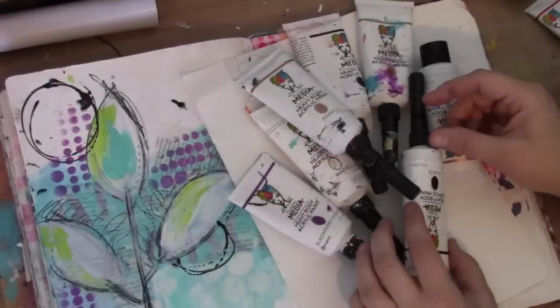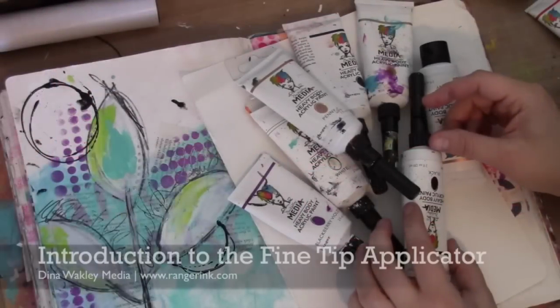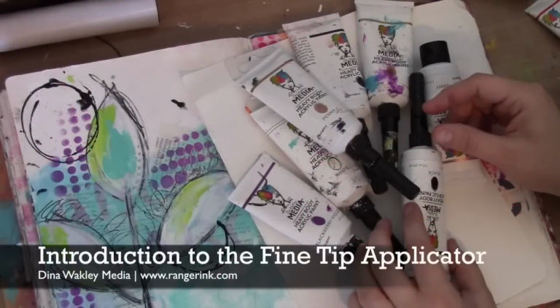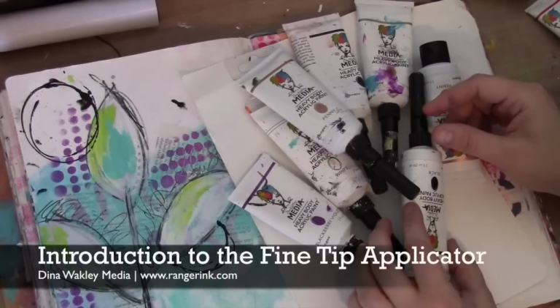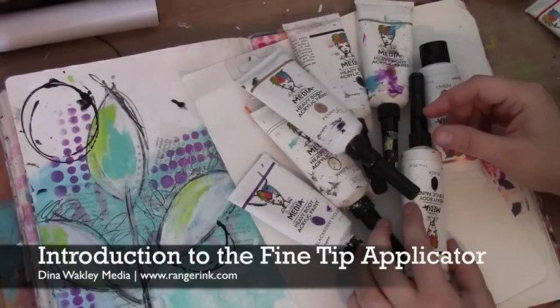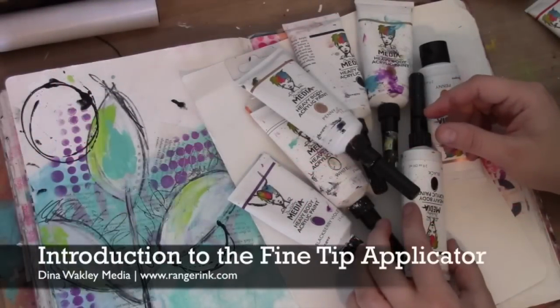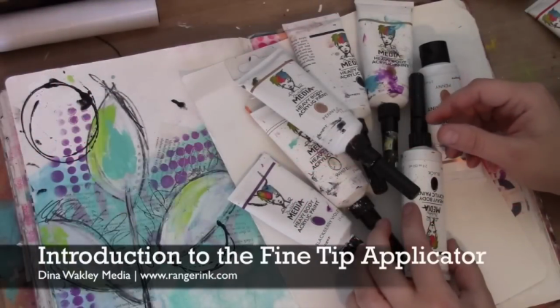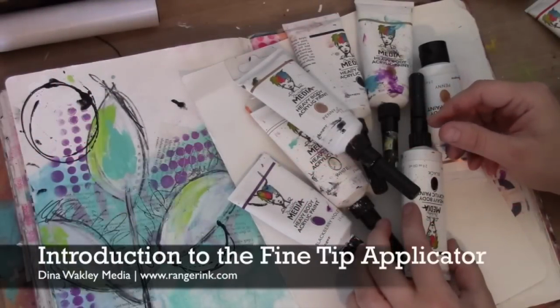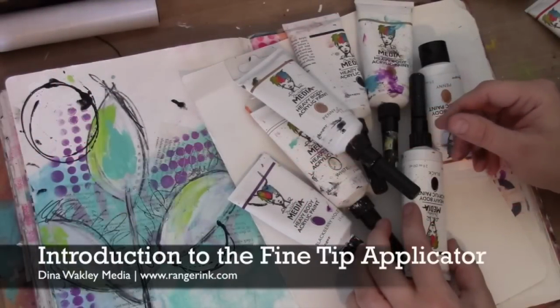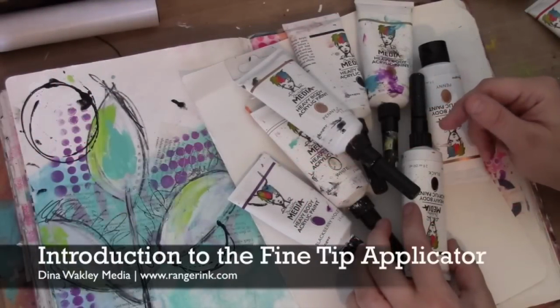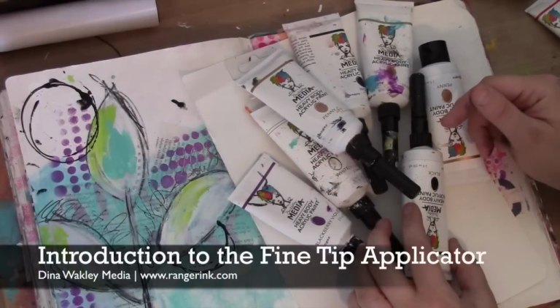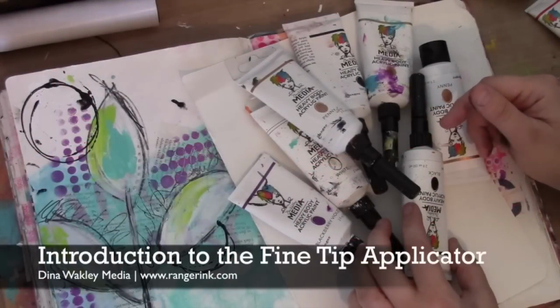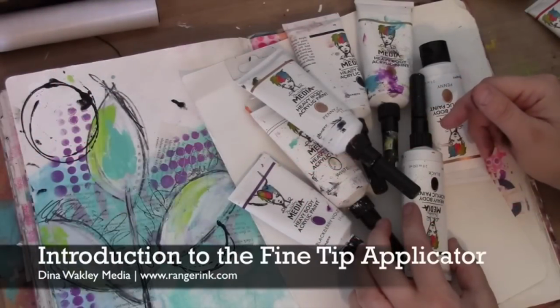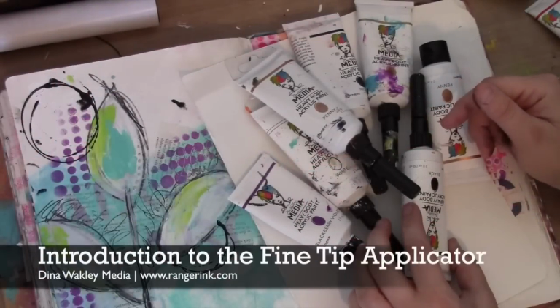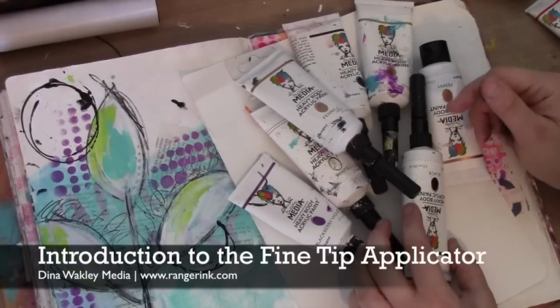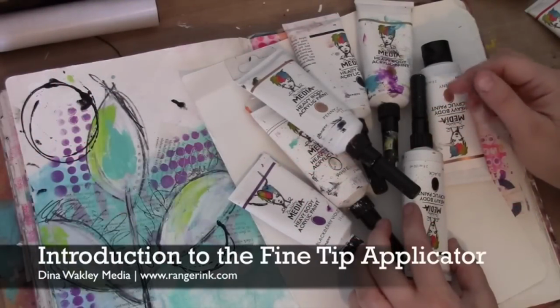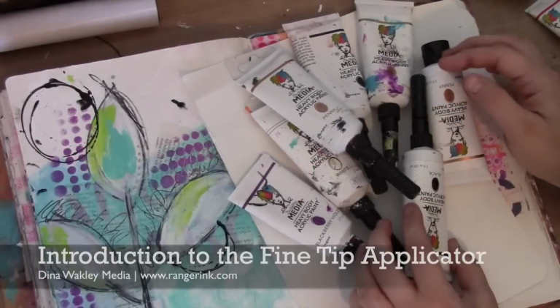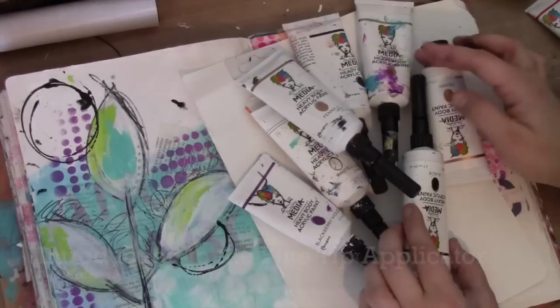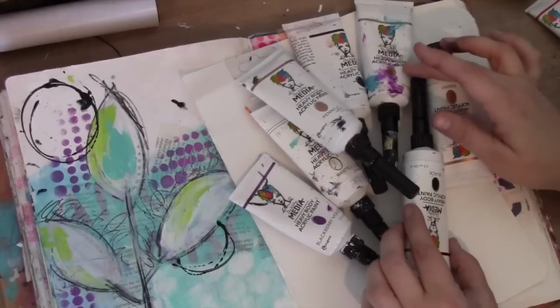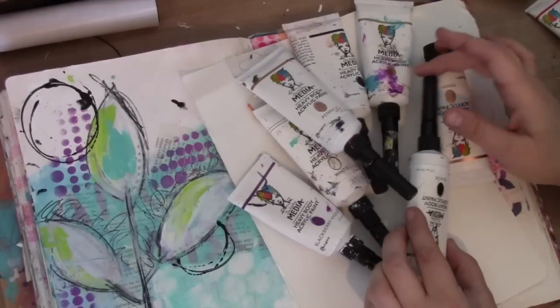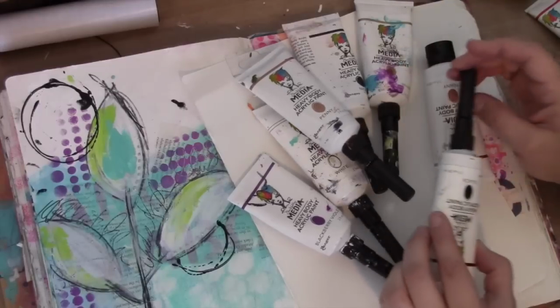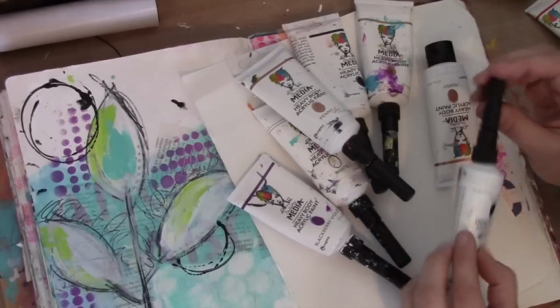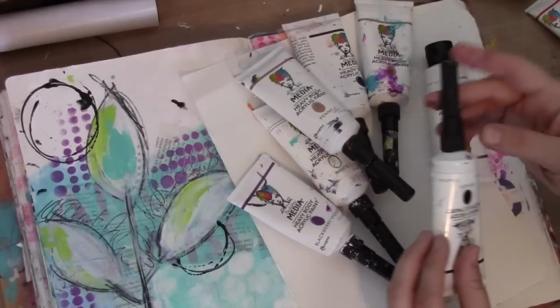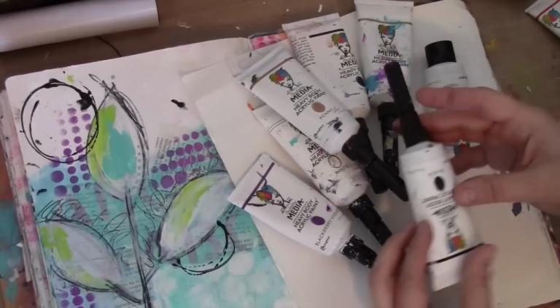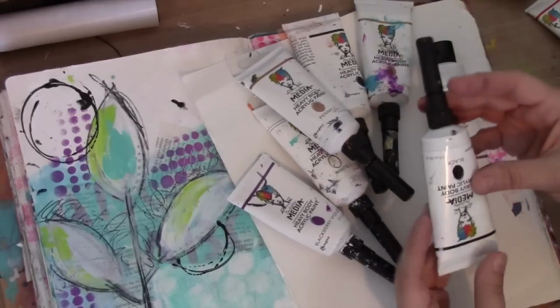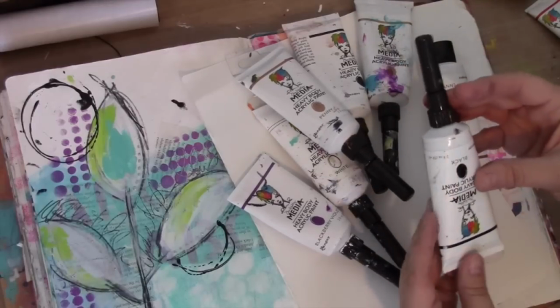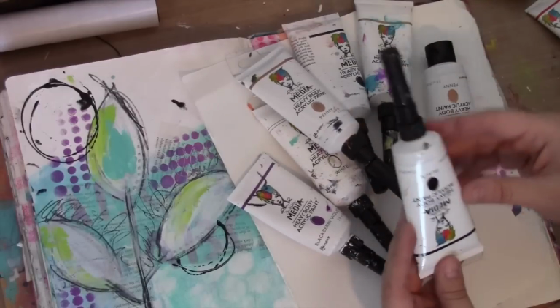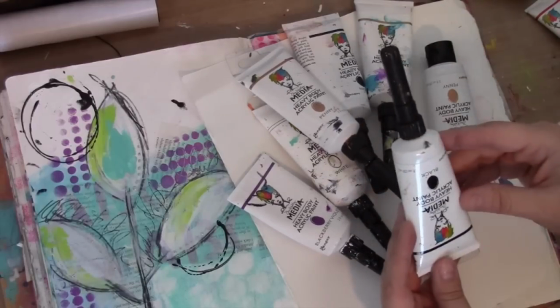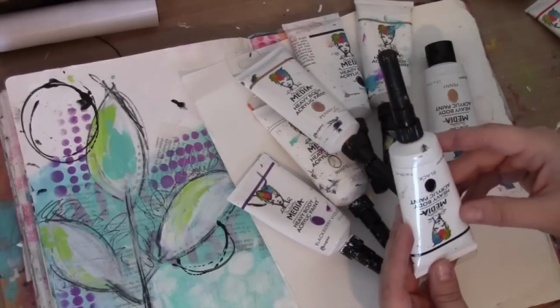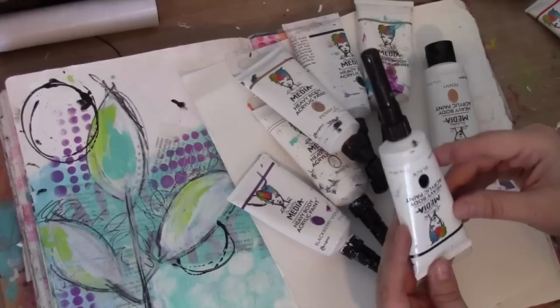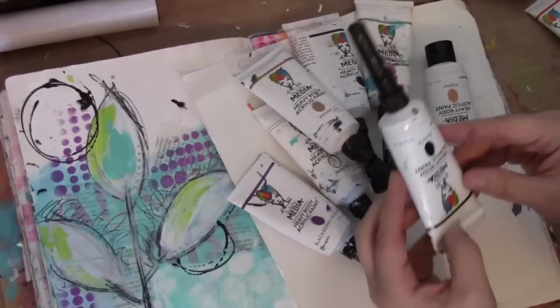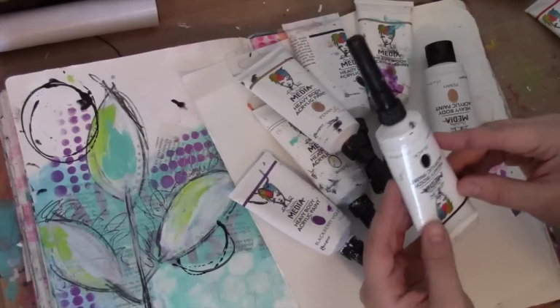Hi, Dena Wakeley here, and I'm excited to show off the Fine Line Tip Applicator. This is a tool that I use constantly — I use it on almost everything — and I know you're gonna love it.